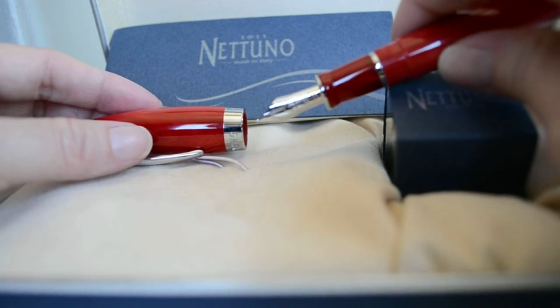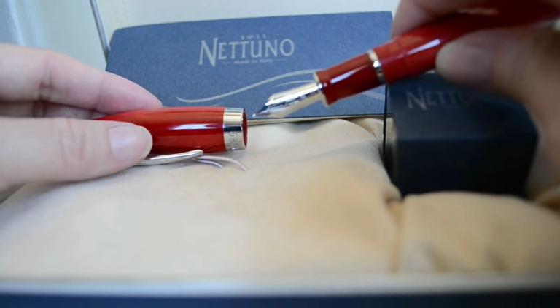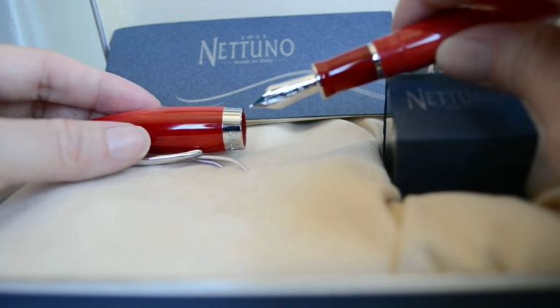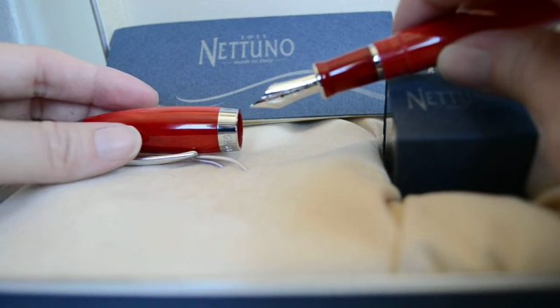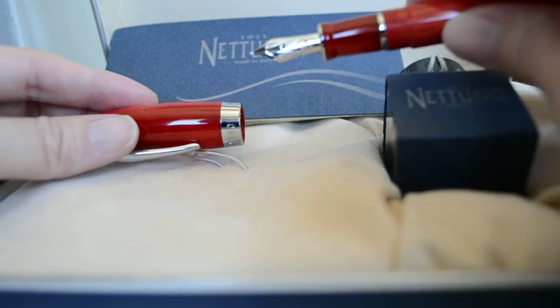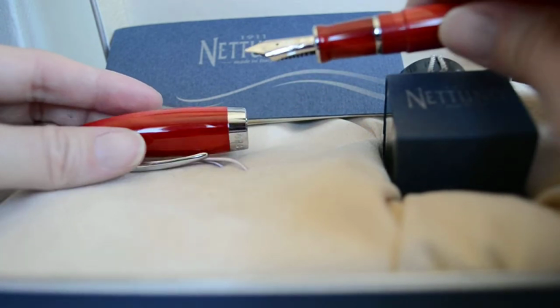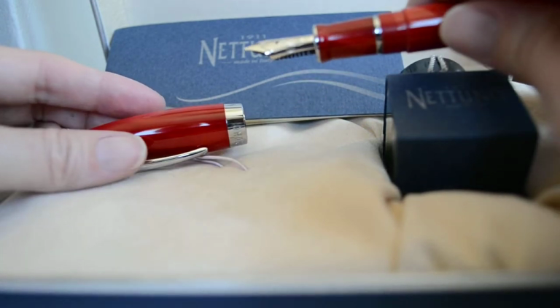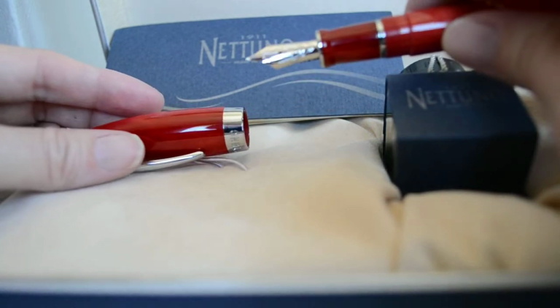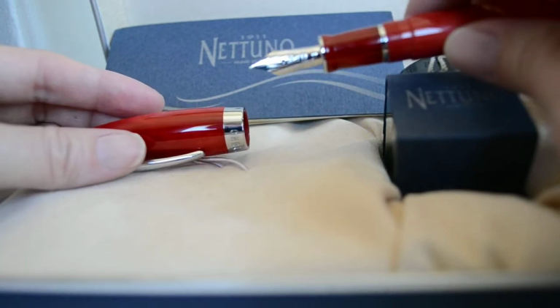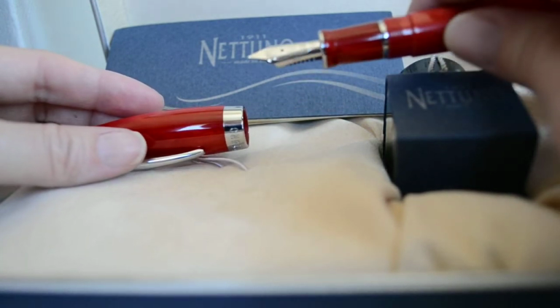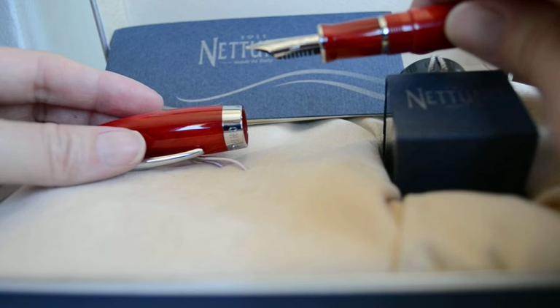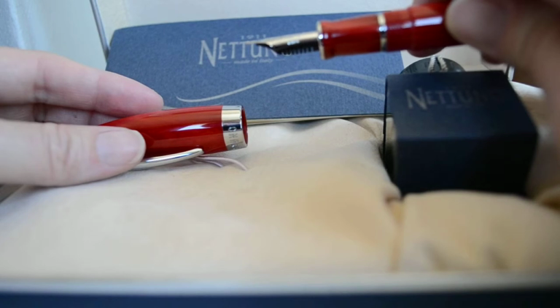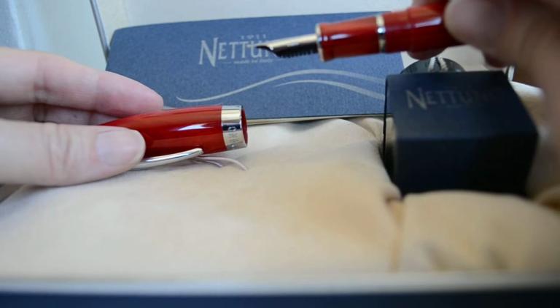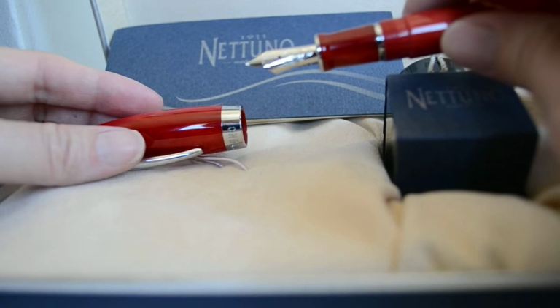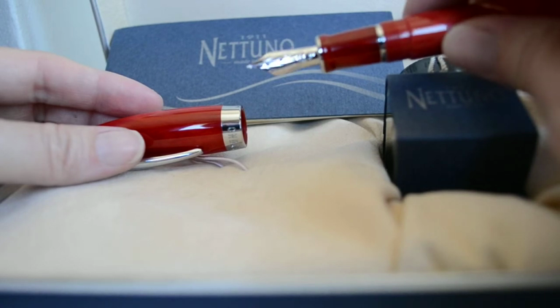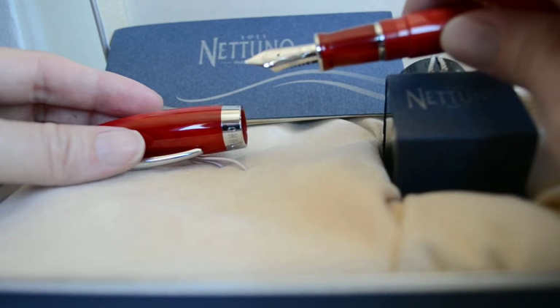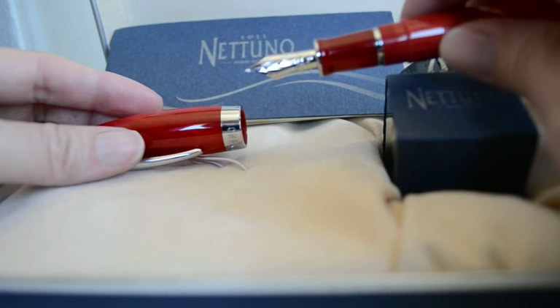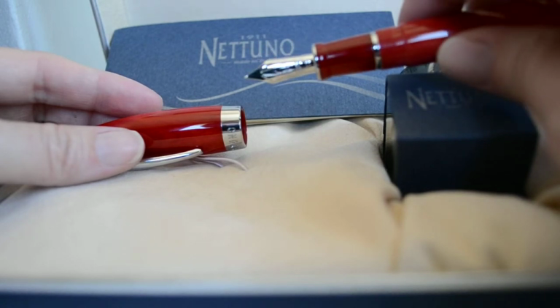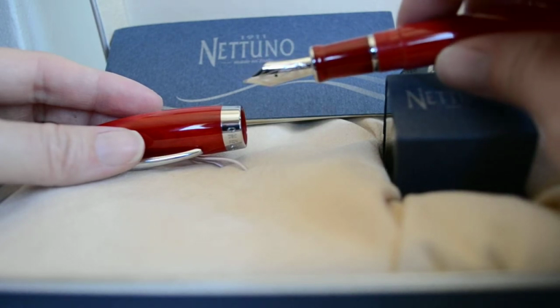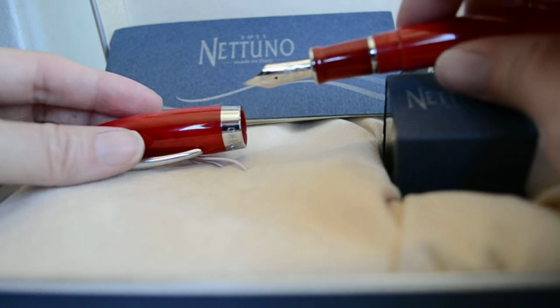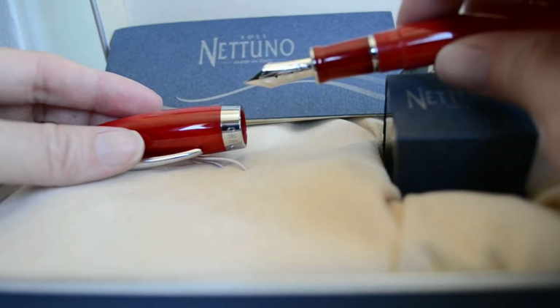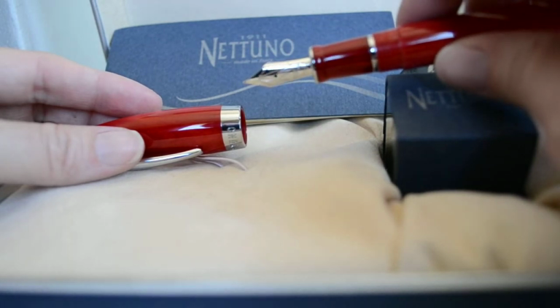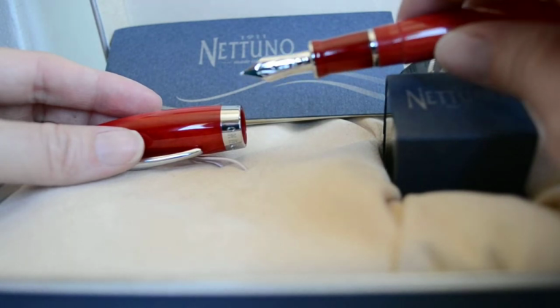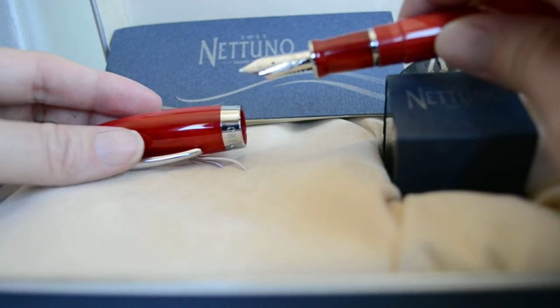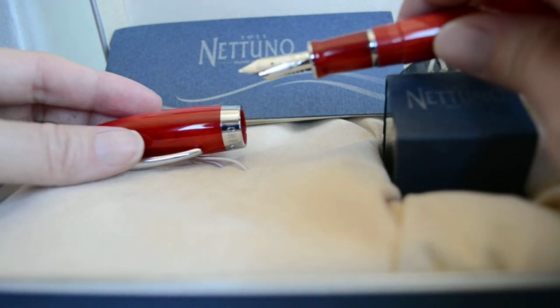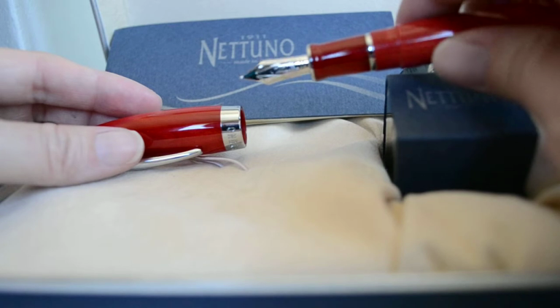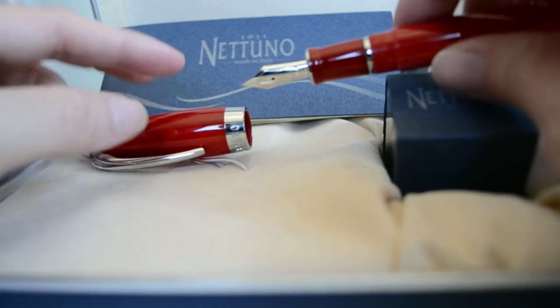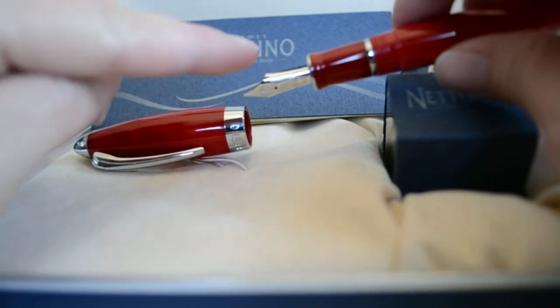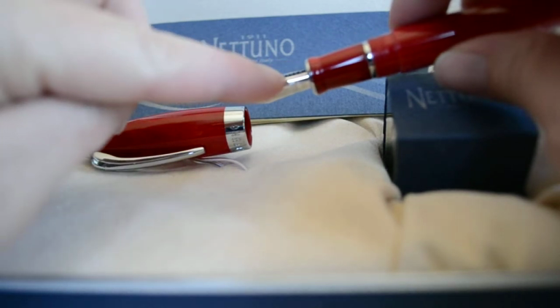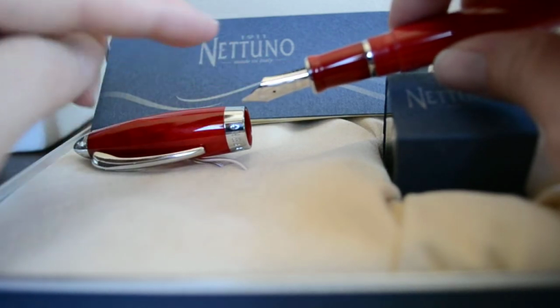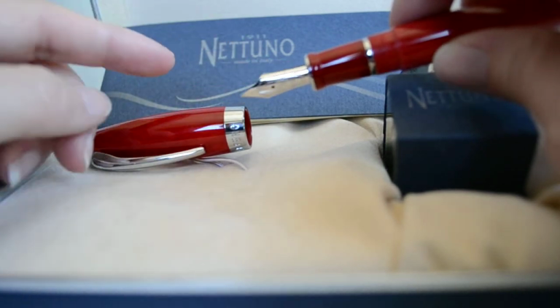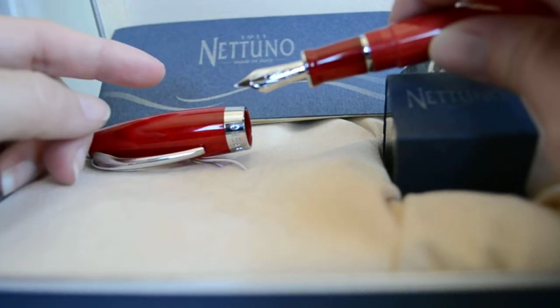it's solid 14 karat gold, and the cap band and all of the decorations are also 14 karat gold plated — white gold, obviously. The production number is also engraved on each one. This is a fine nib; there's a little F on the side you can see.